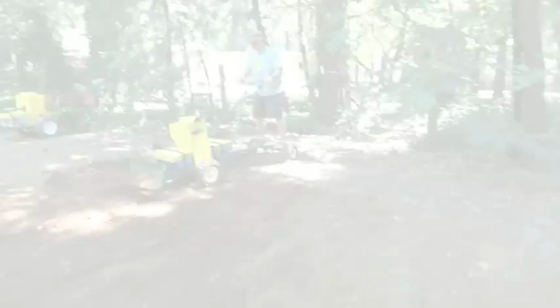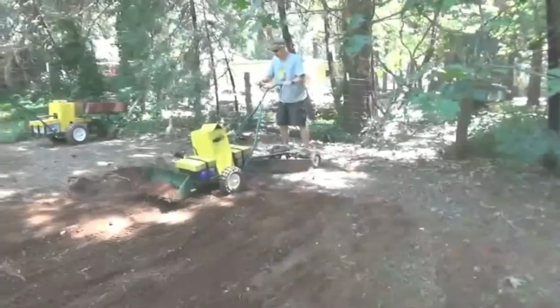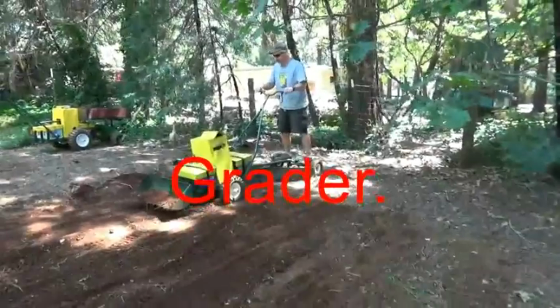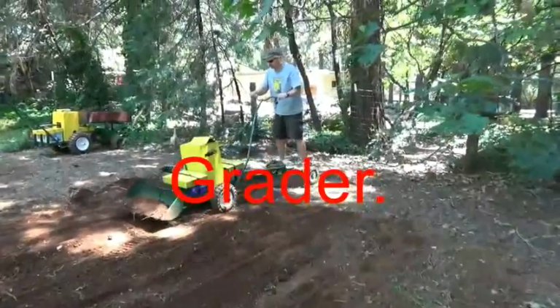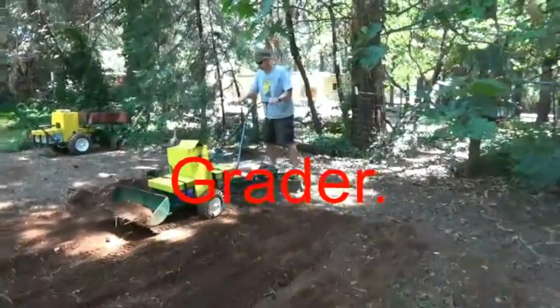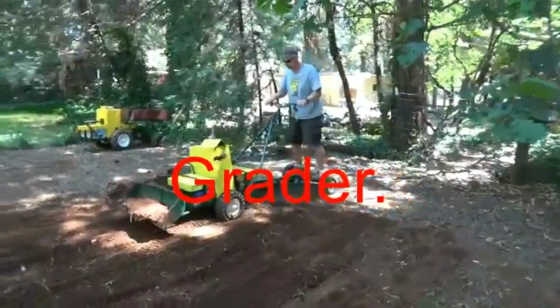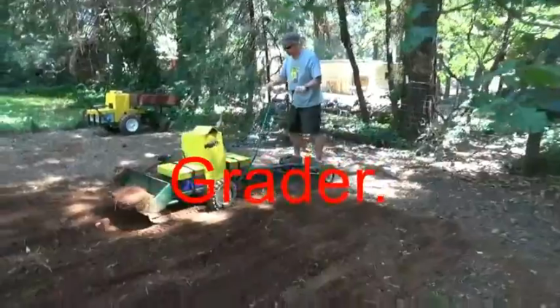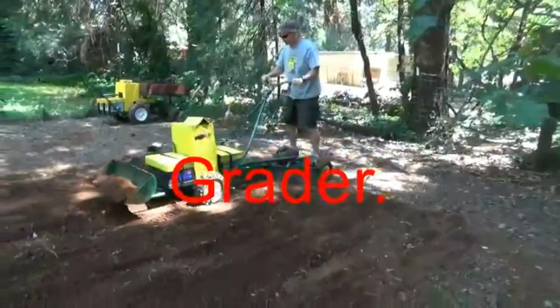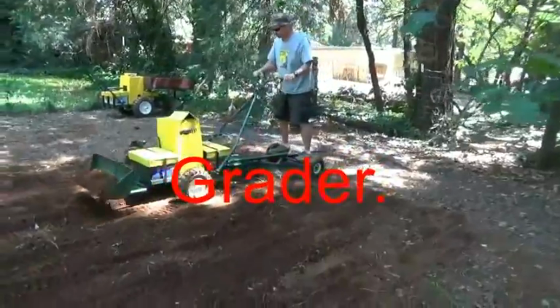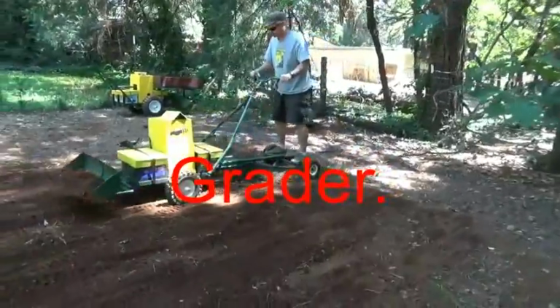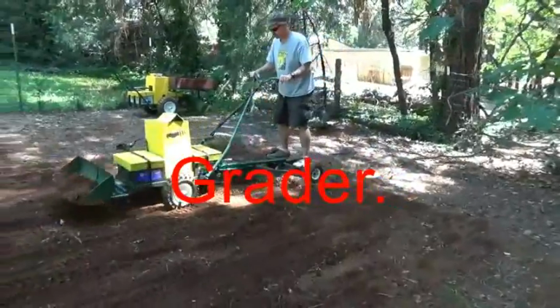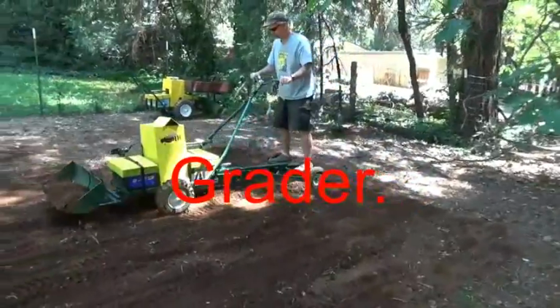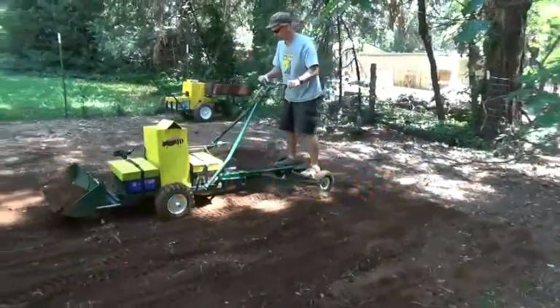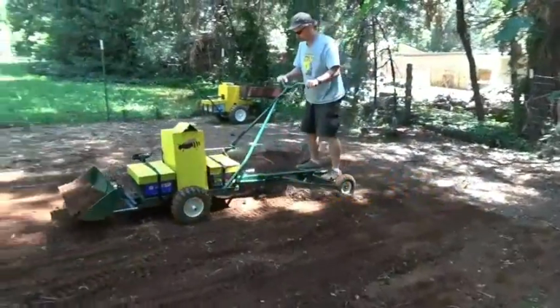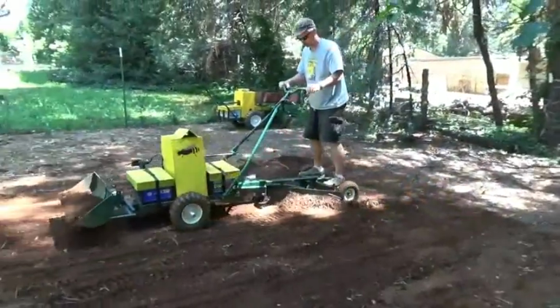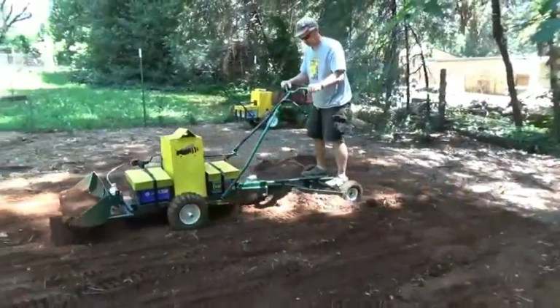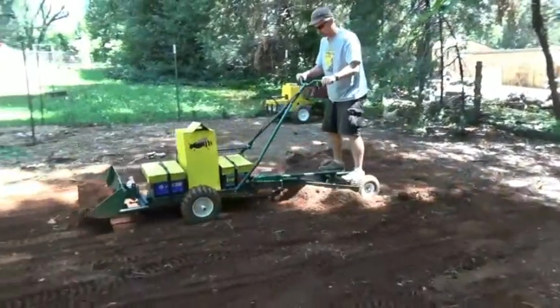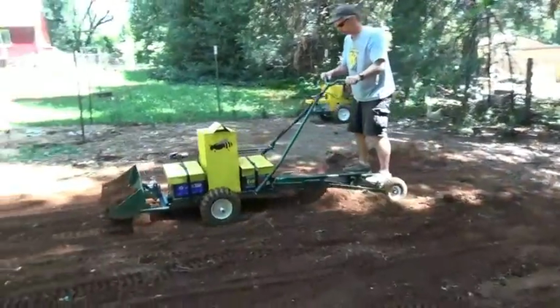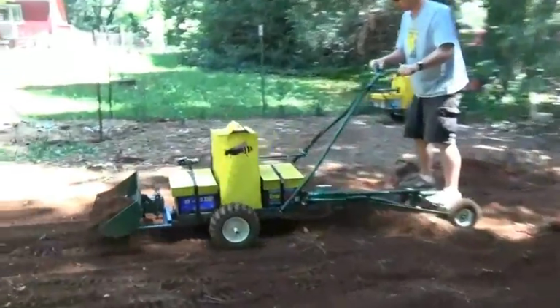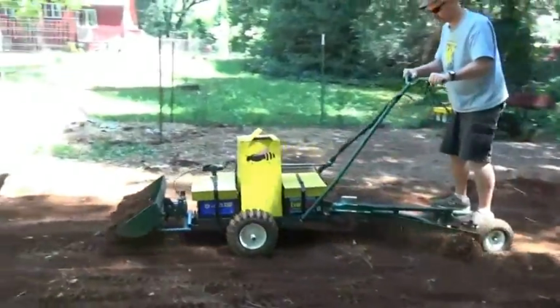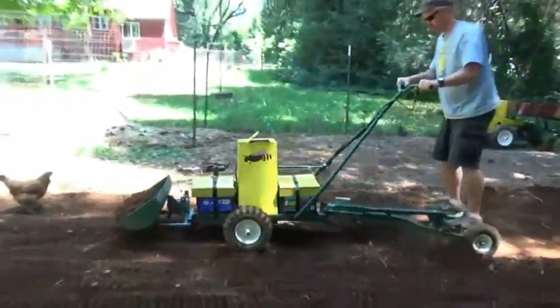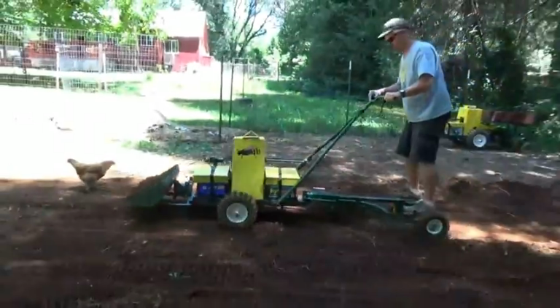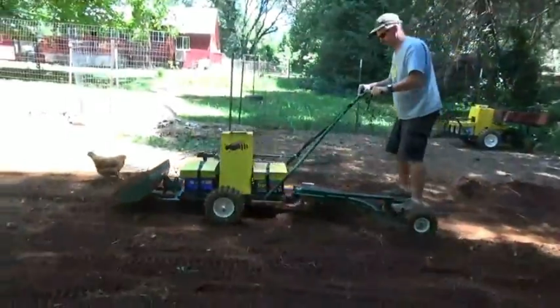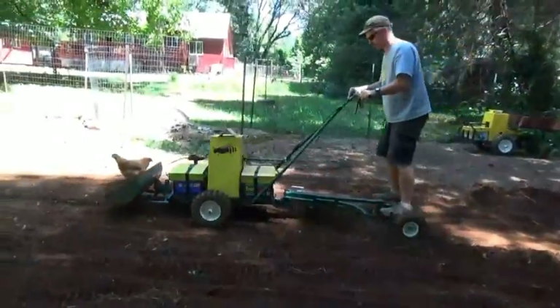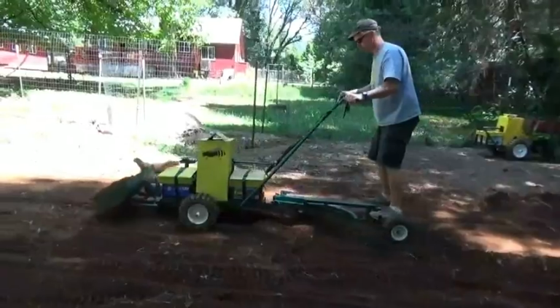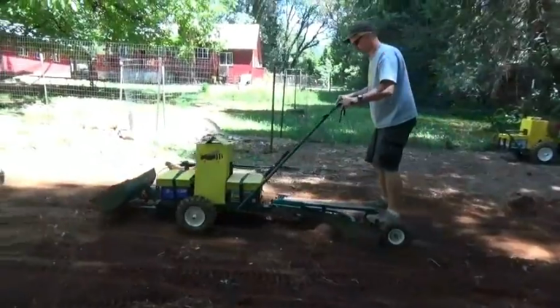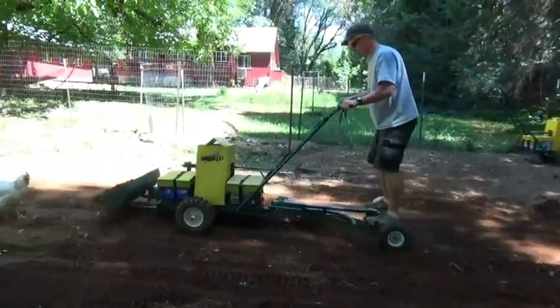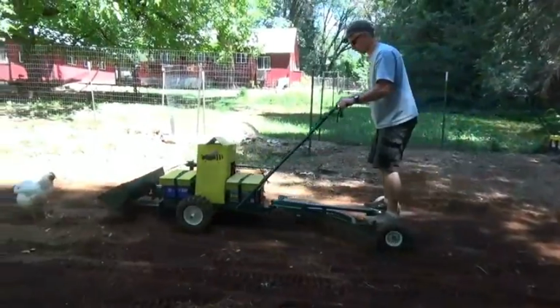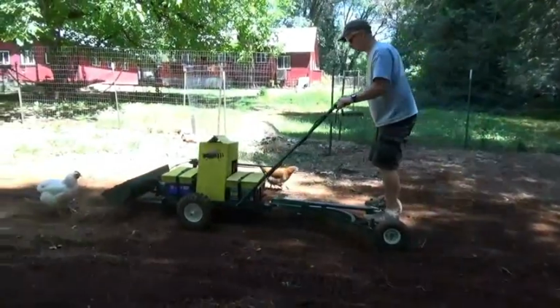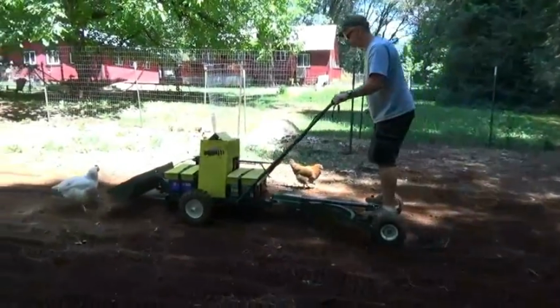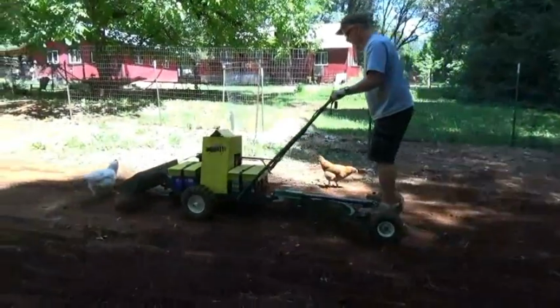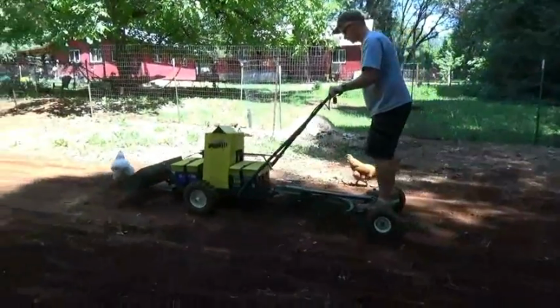Have you ever wished that you had a small grader? When you need to make a ditch or finish a road, notice that the tractor is doing the hard work while I do the easy part.